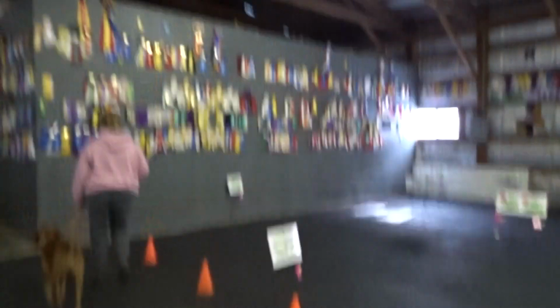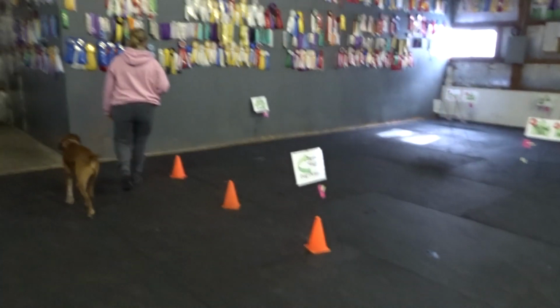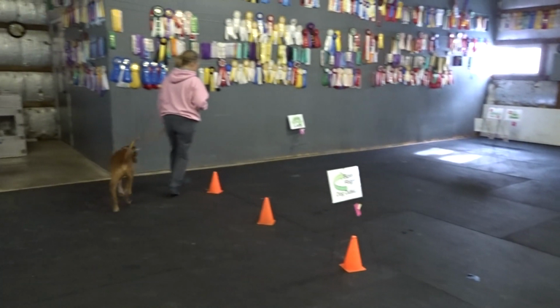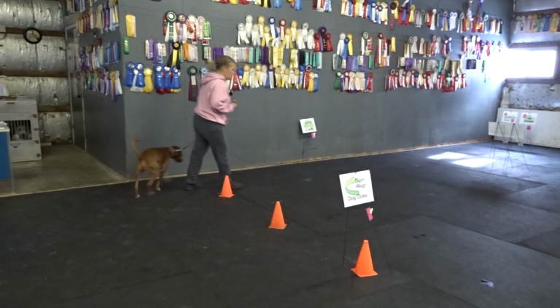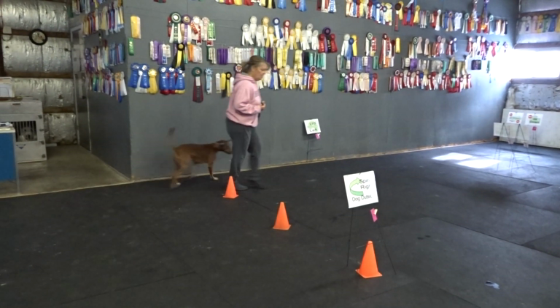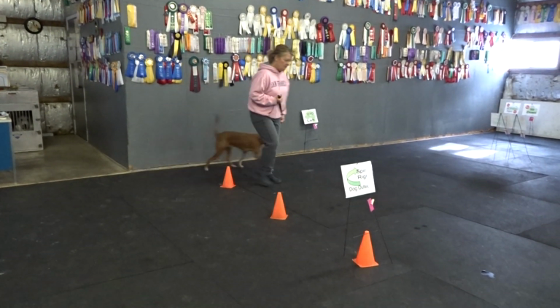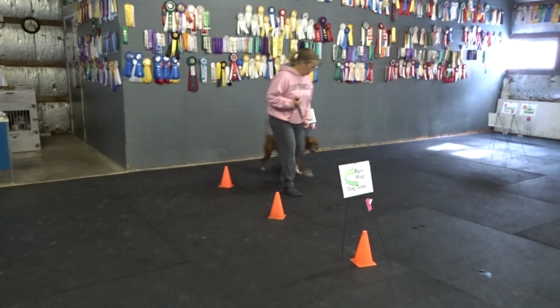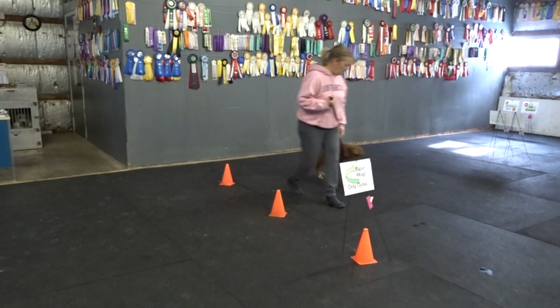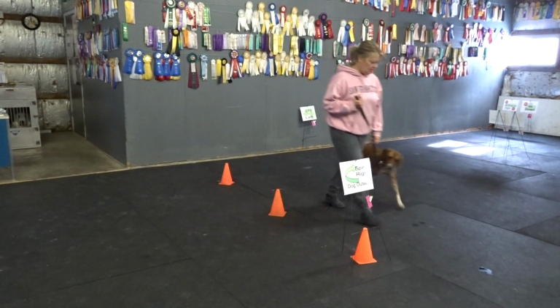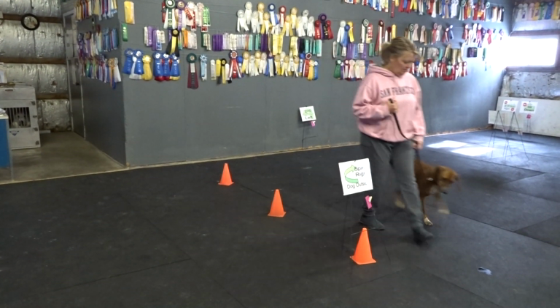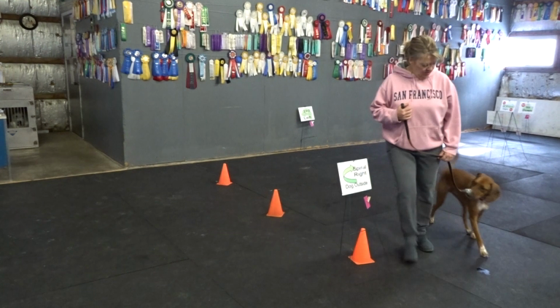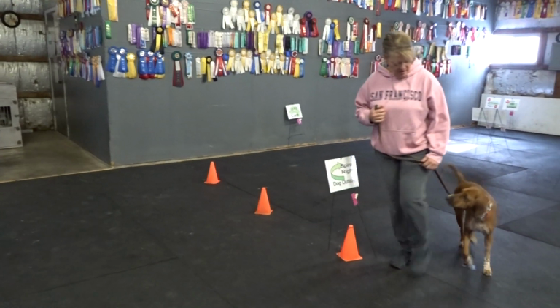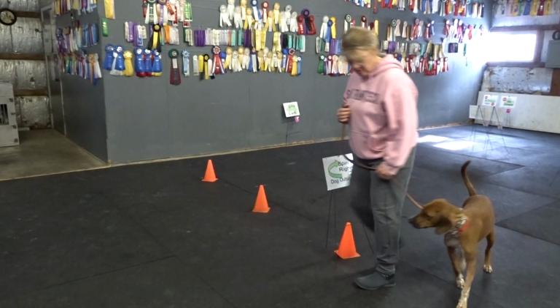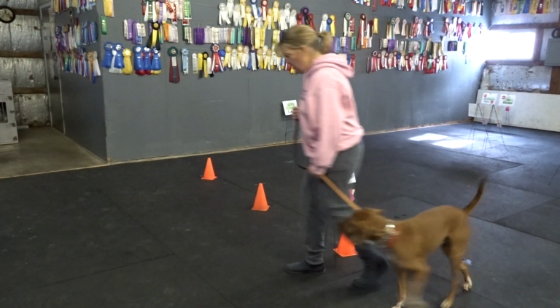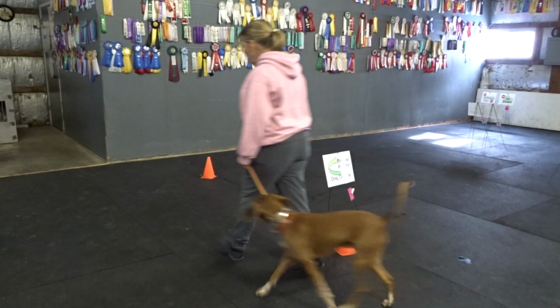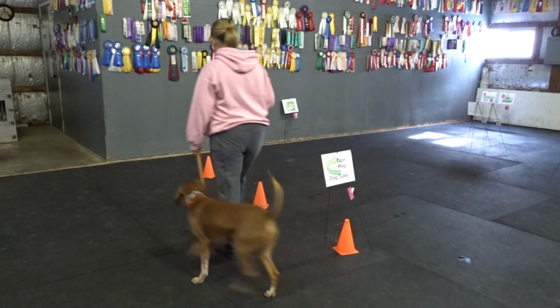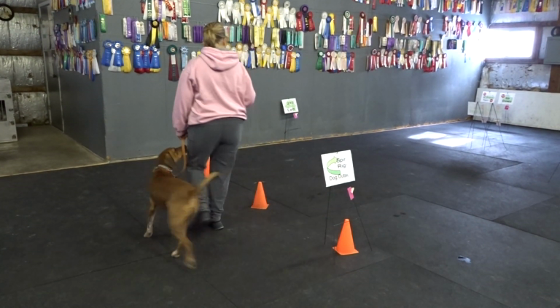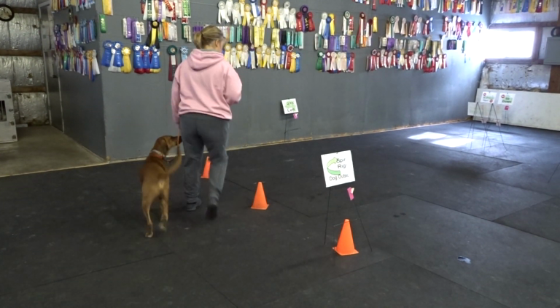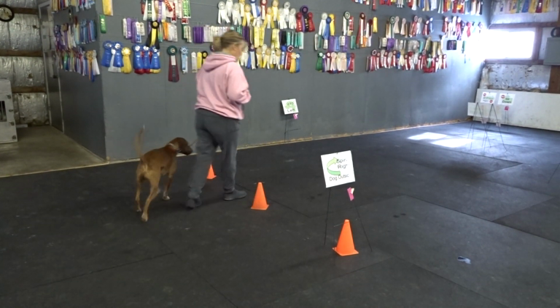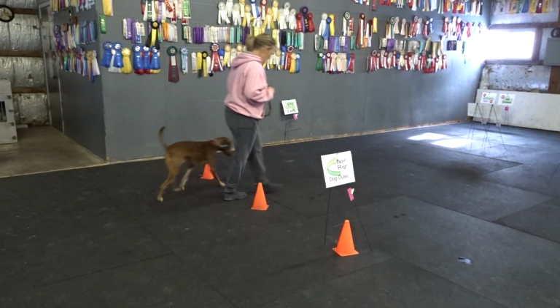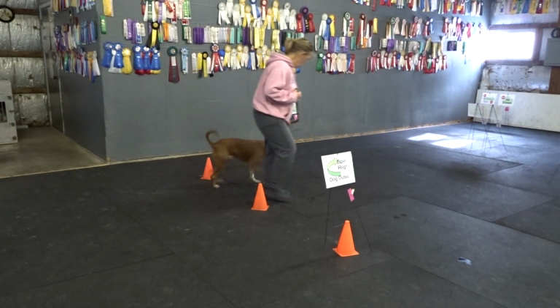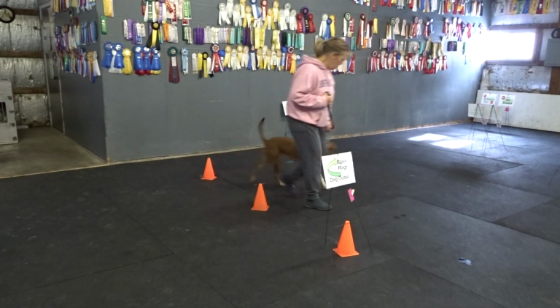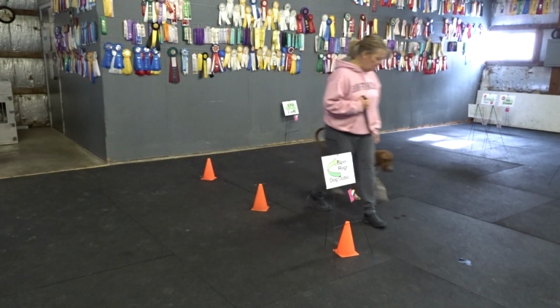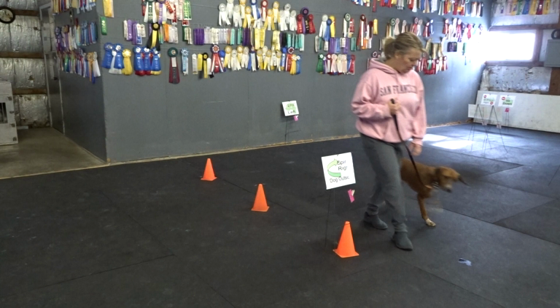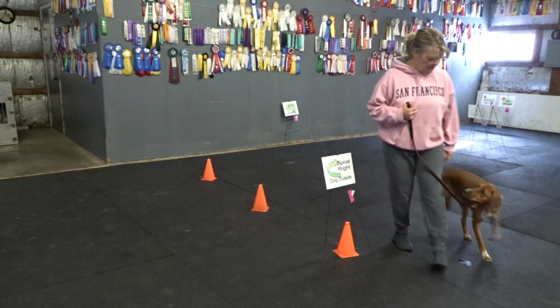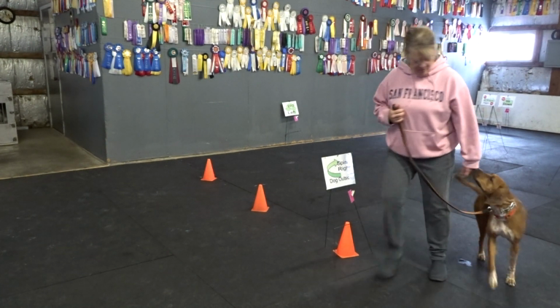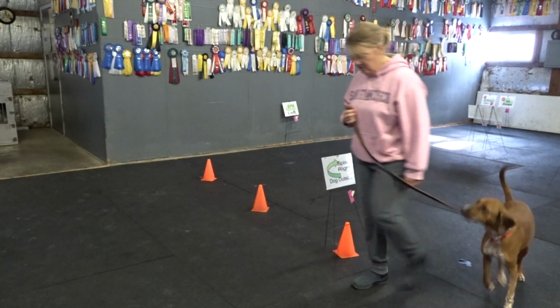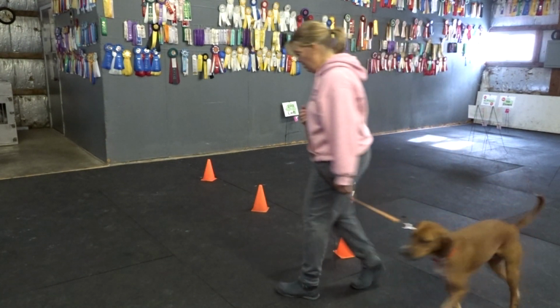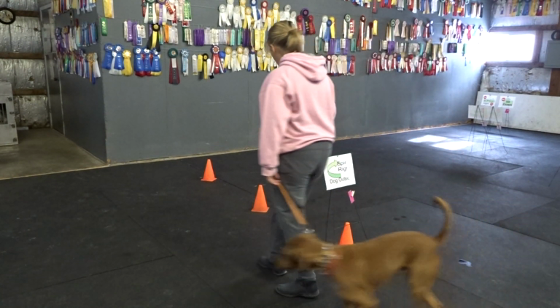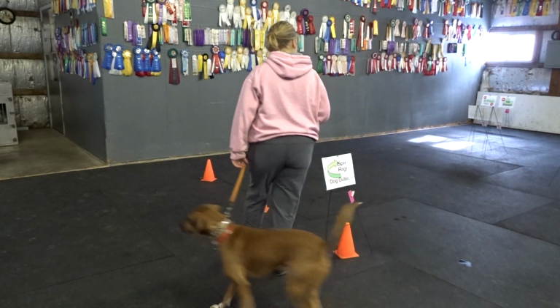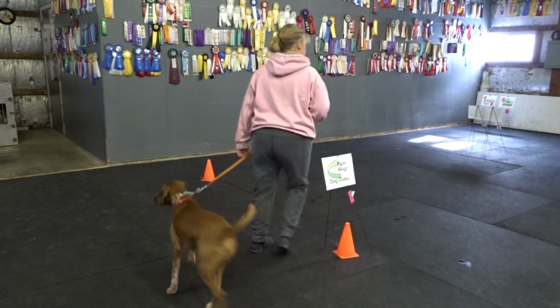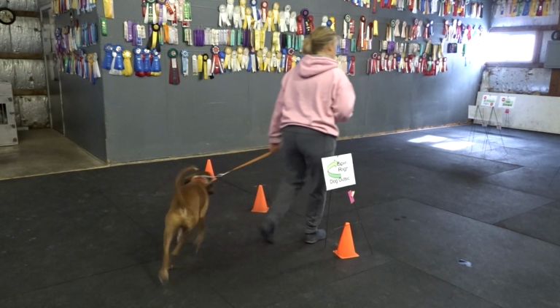Good. Good. Good. Good. Good. Heel. Good. Good. Heel. Good.